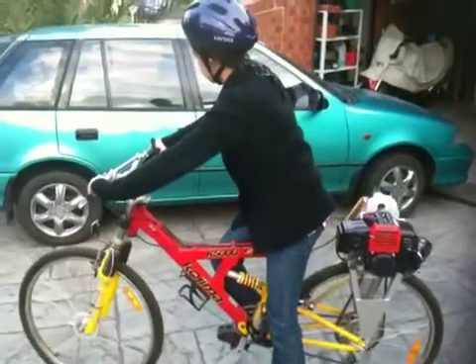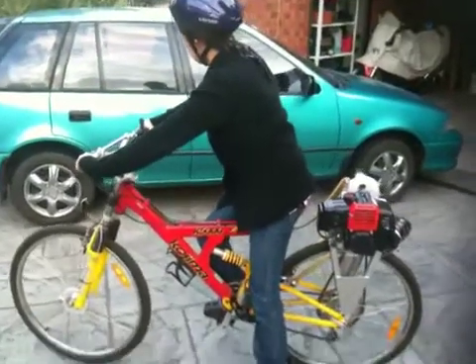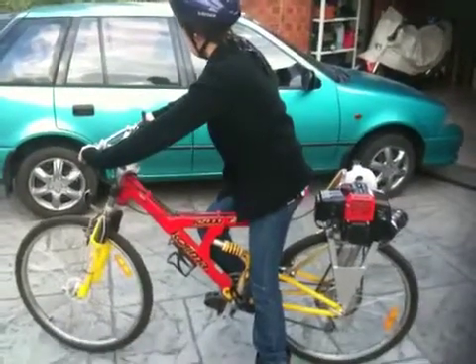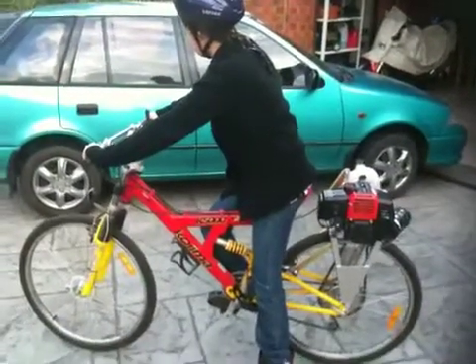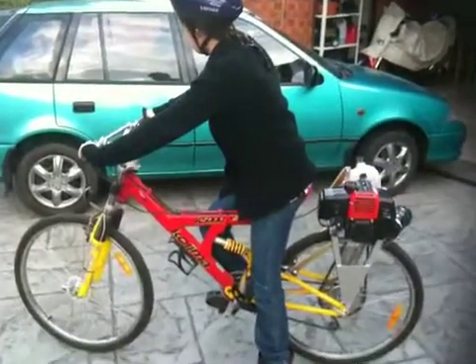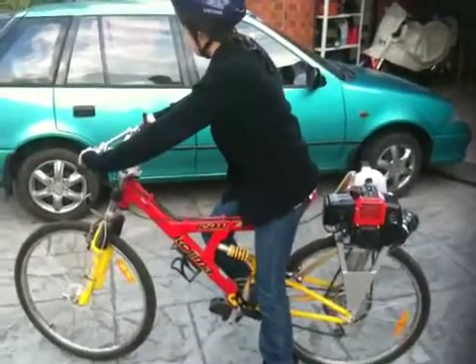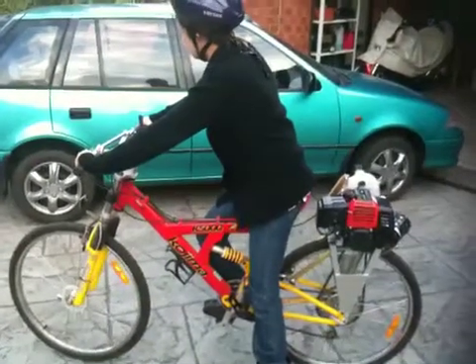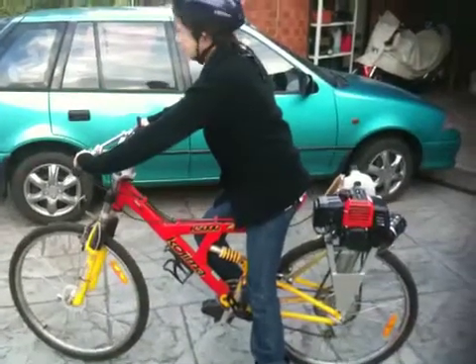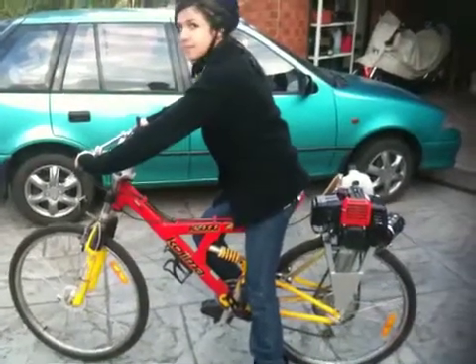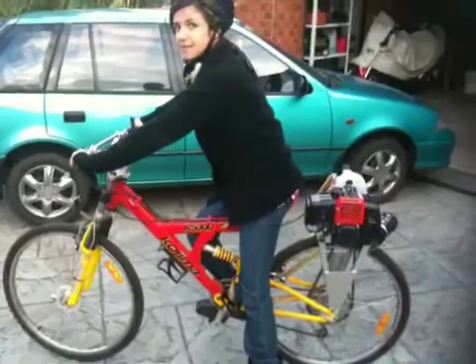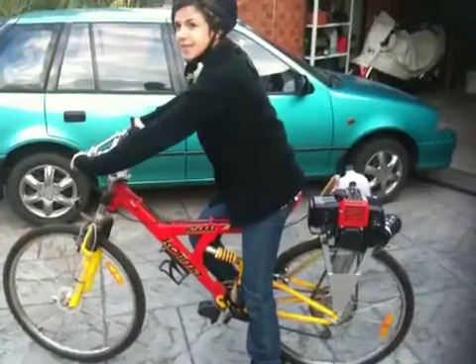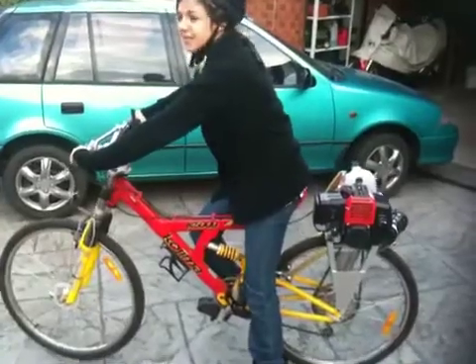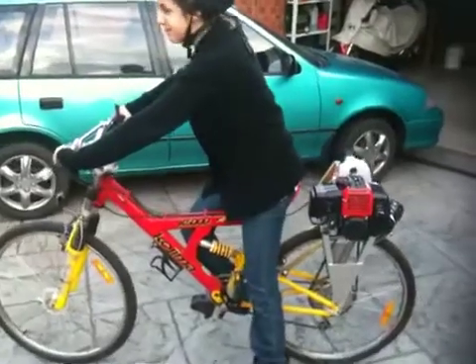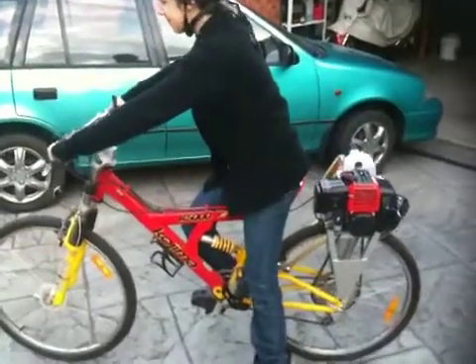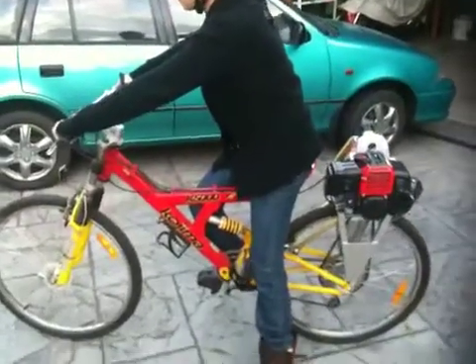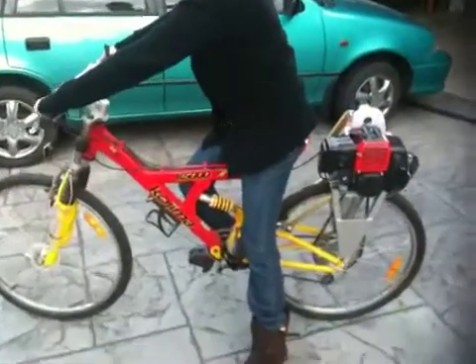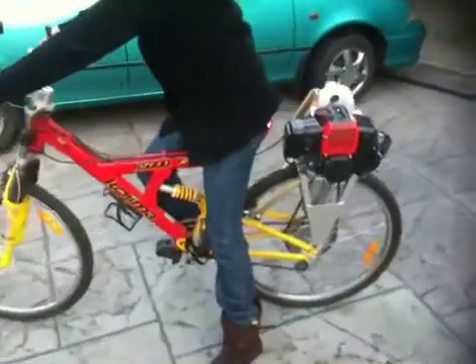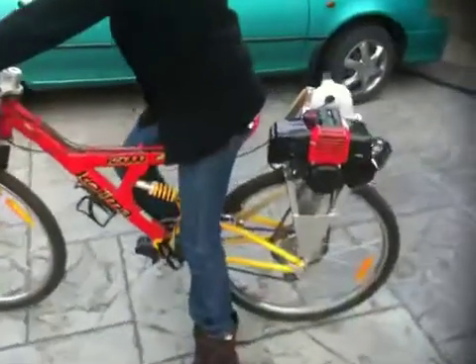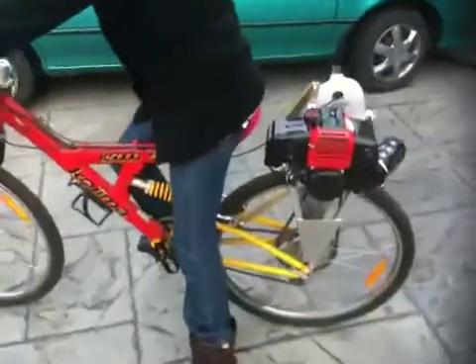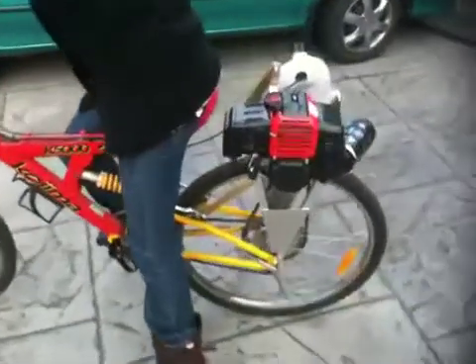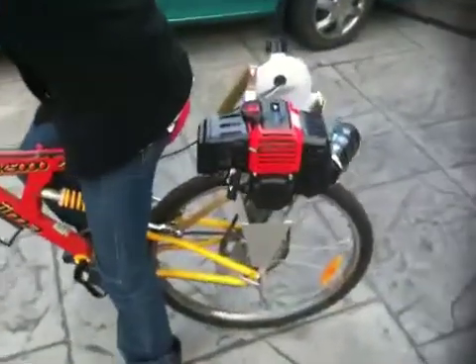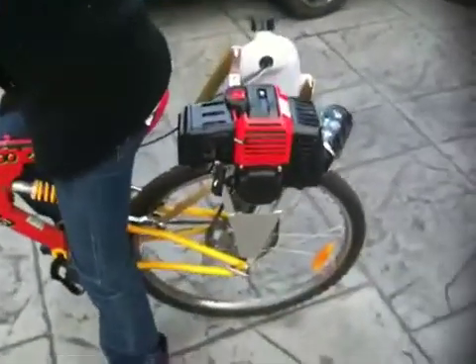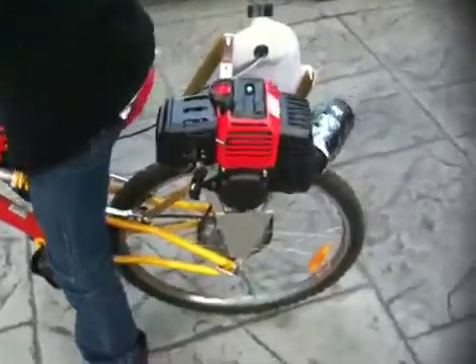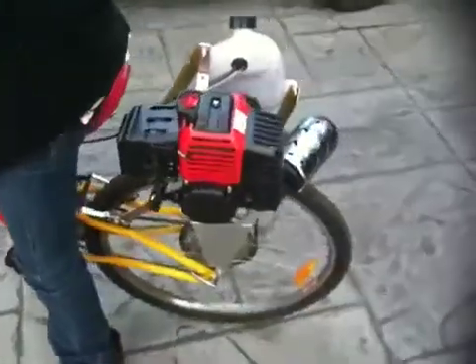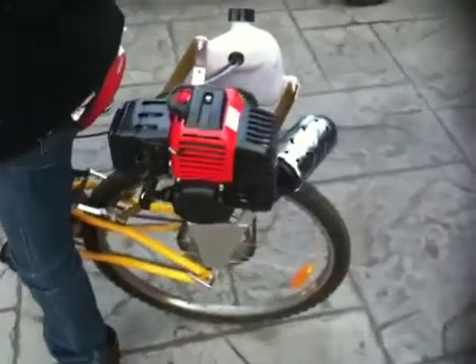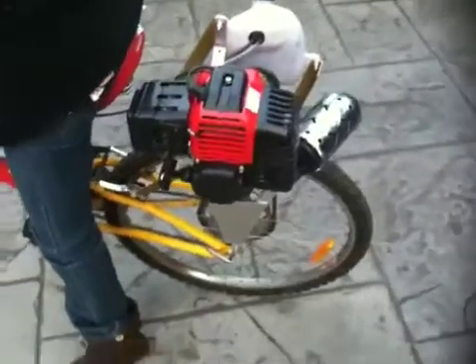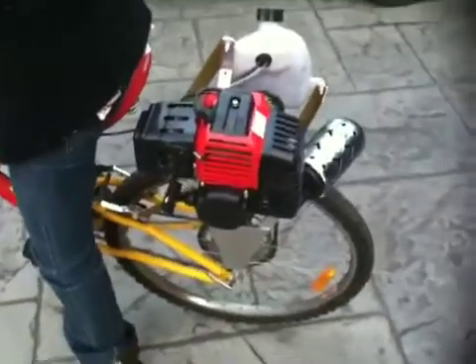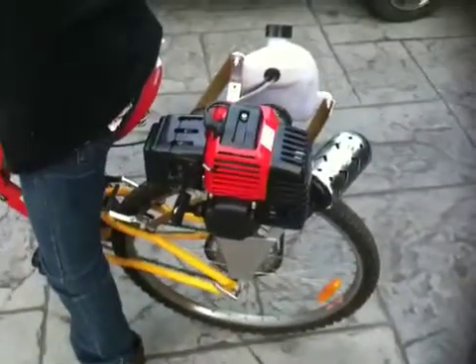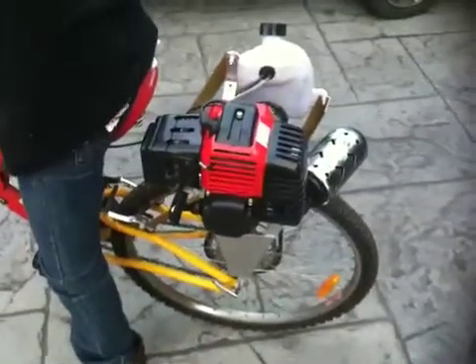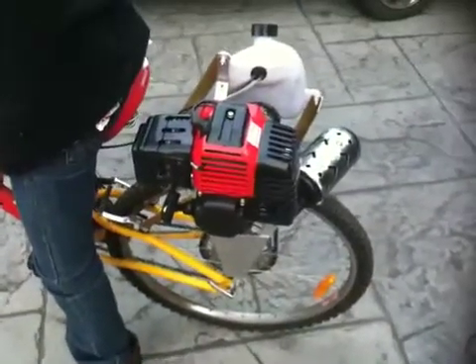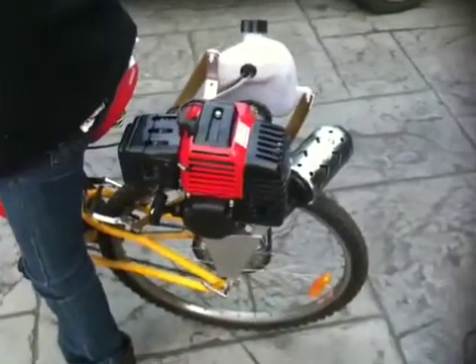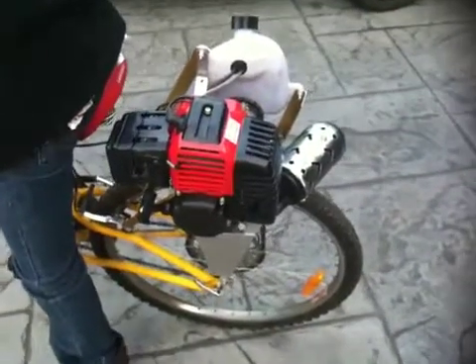This is my daughter Sarah and she's on our motorised bicycle we've built on our school holidays. It's a 40cc engine, it's a Chinese import, it costs $75 from a mate of mine.